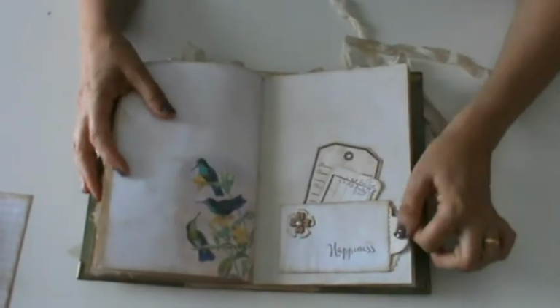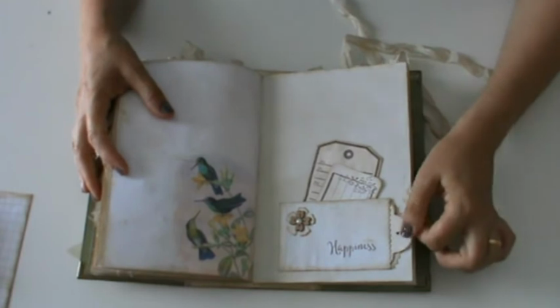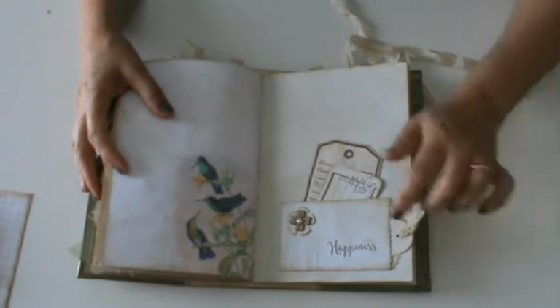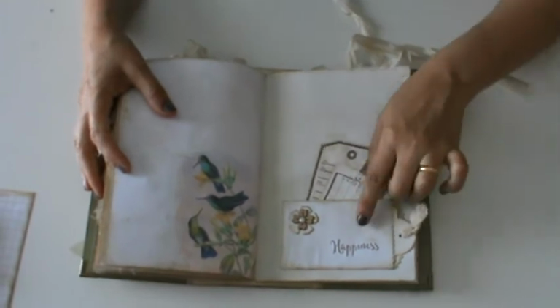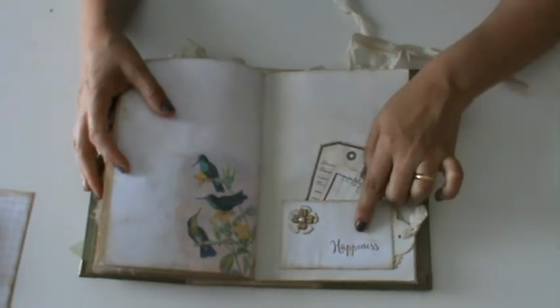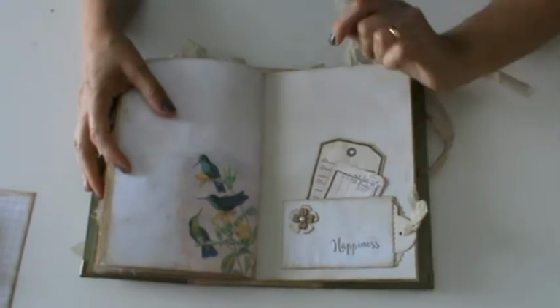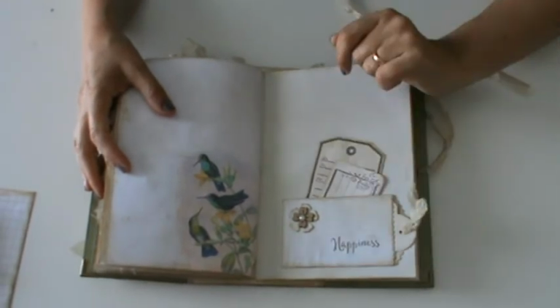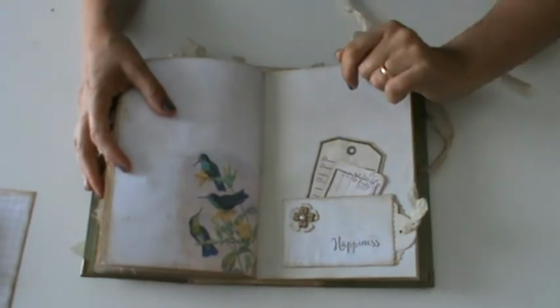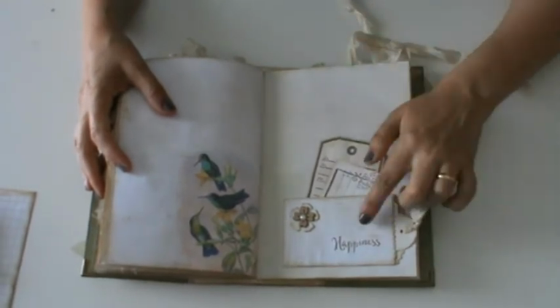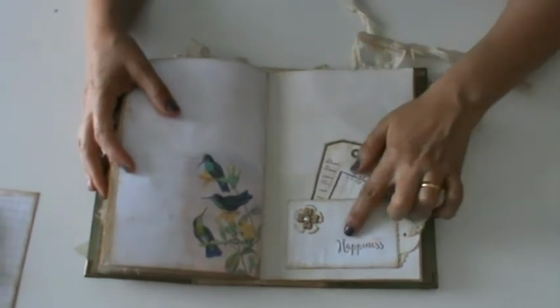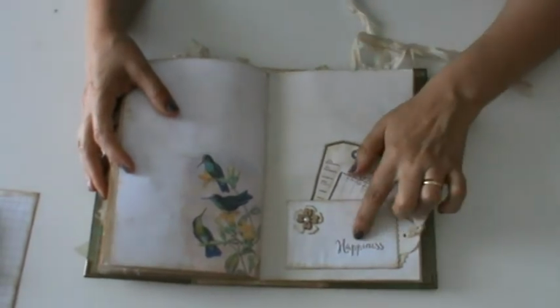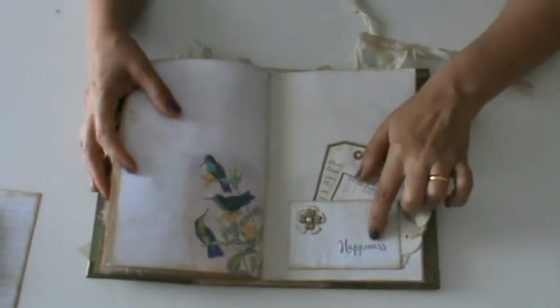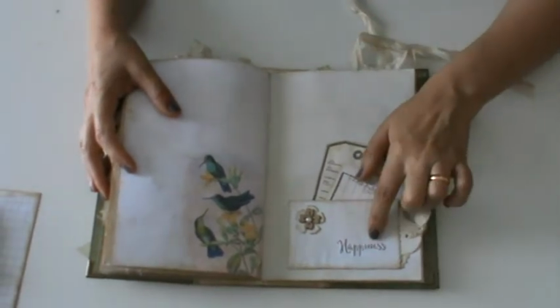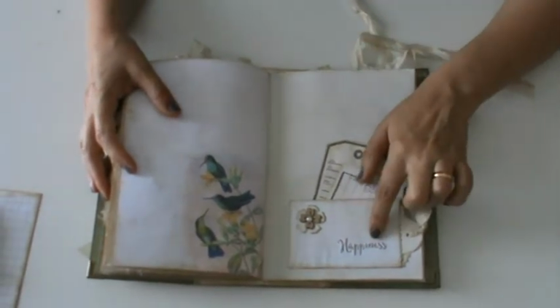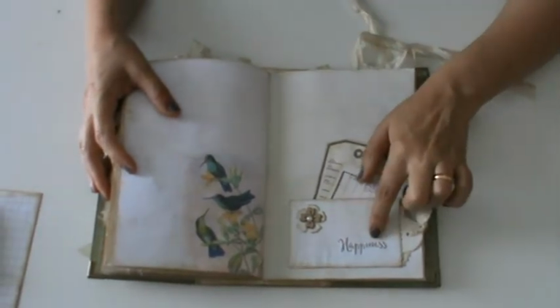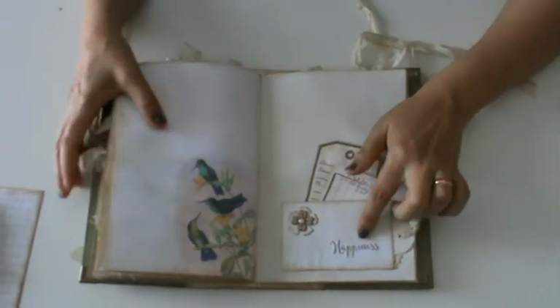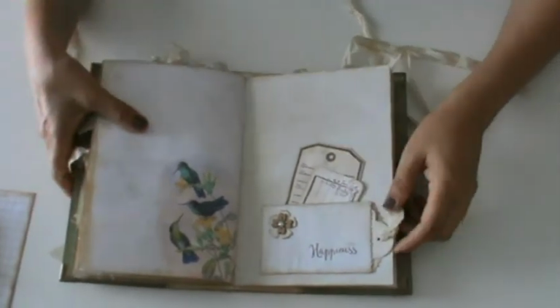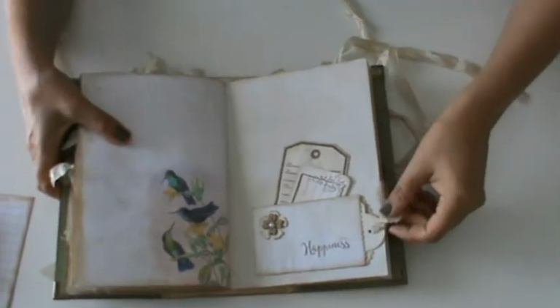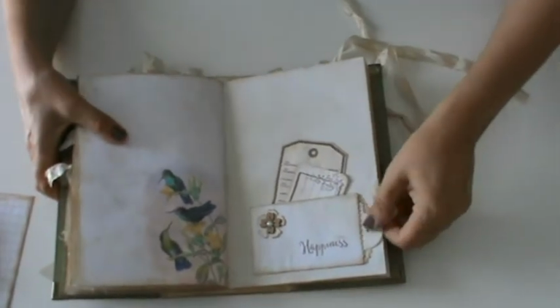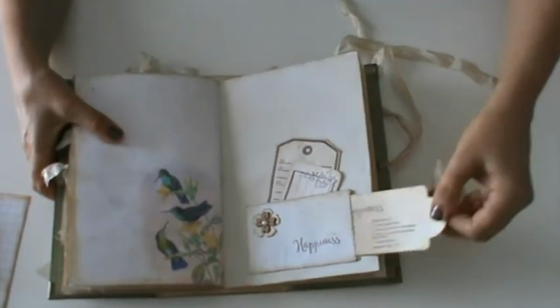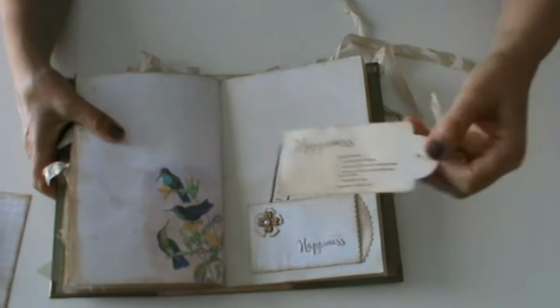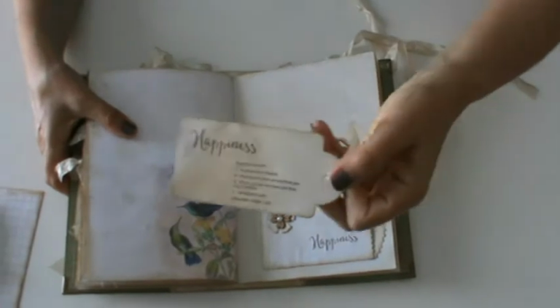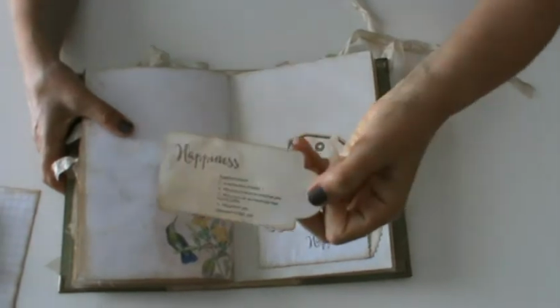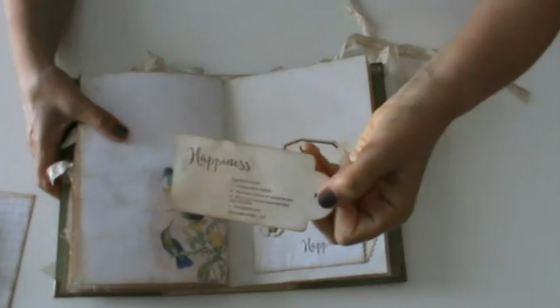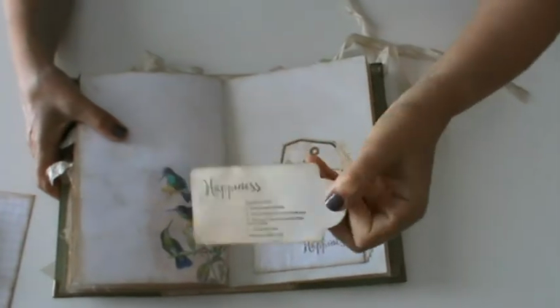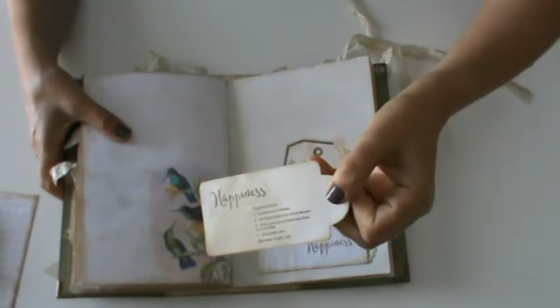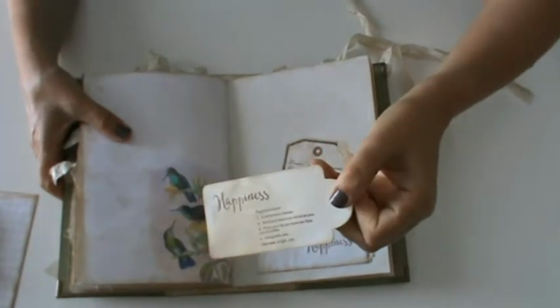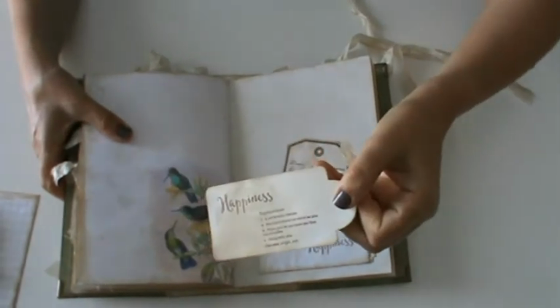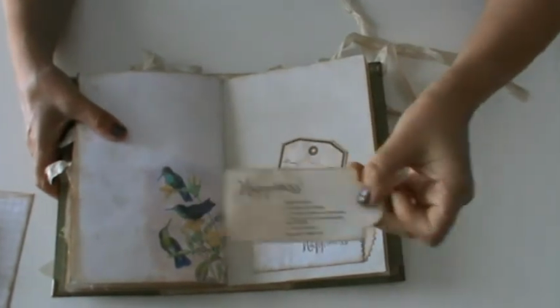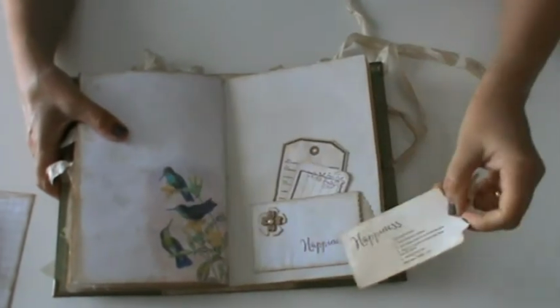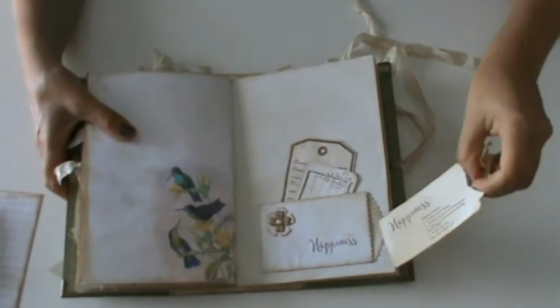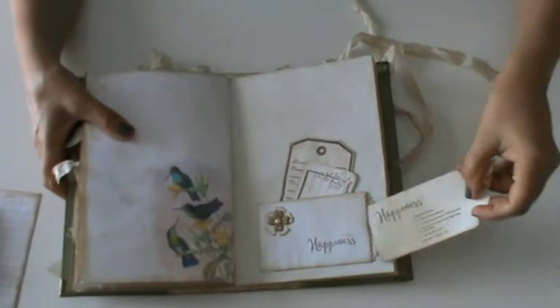Another jellybean pocket — this one I stamped 'Happiness,' and inside is the 'Happiness' definition. And here two more journaling cards I stamped. My ephemera. And this page is from a scrapbooking paper I had, embellished with some fabric and flowers. Inside just a stamped paper.